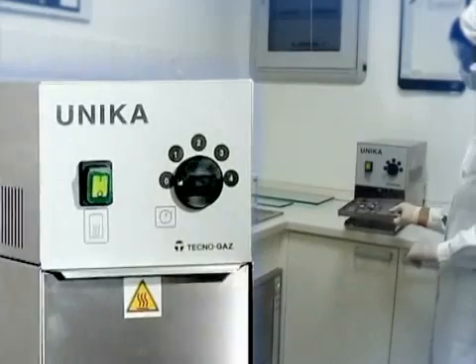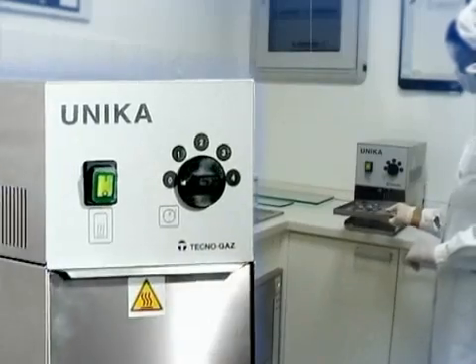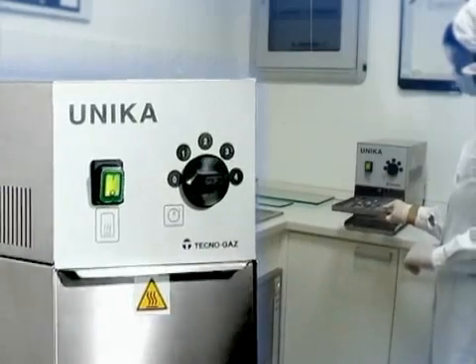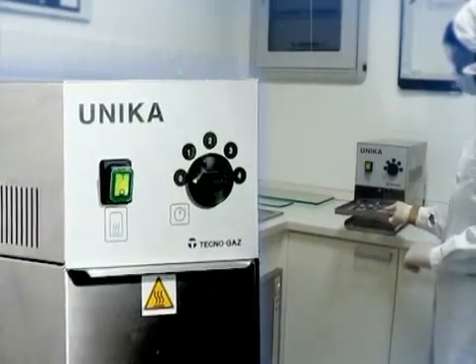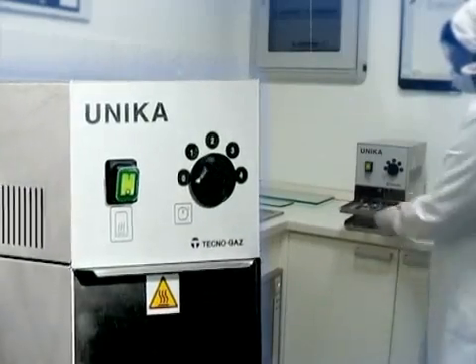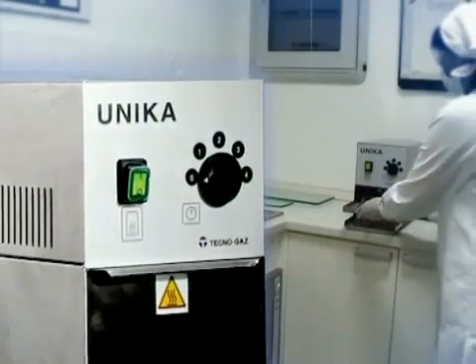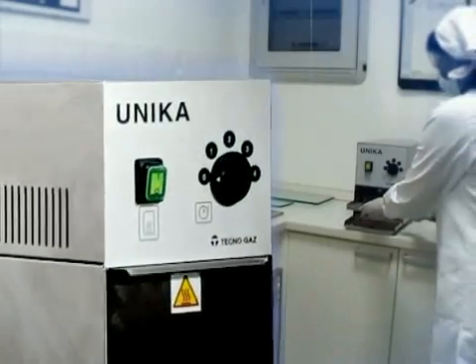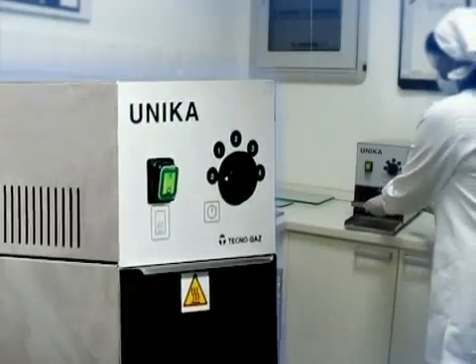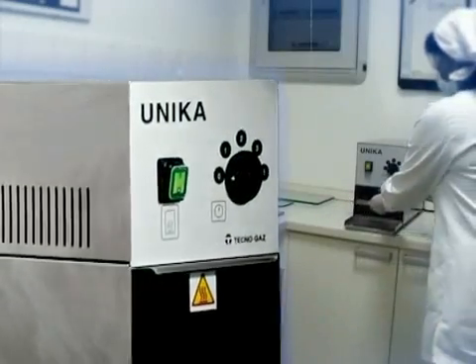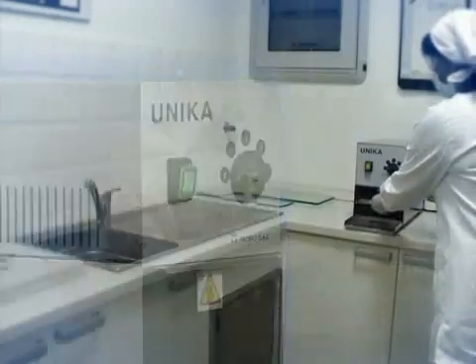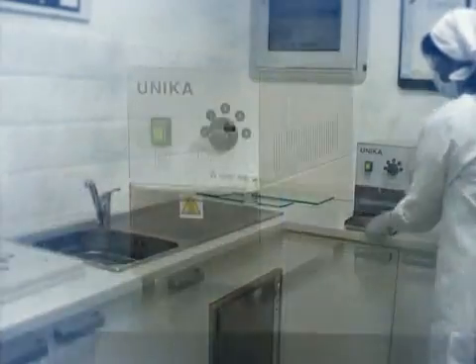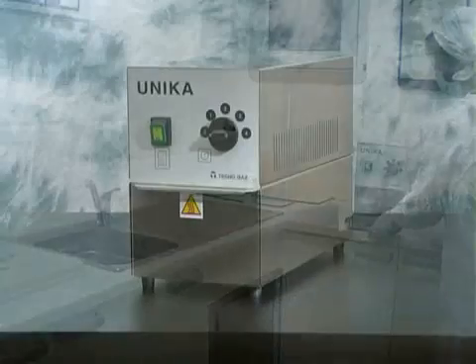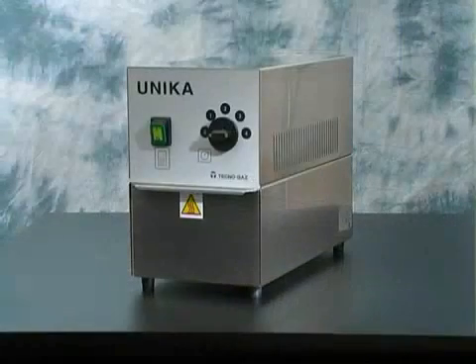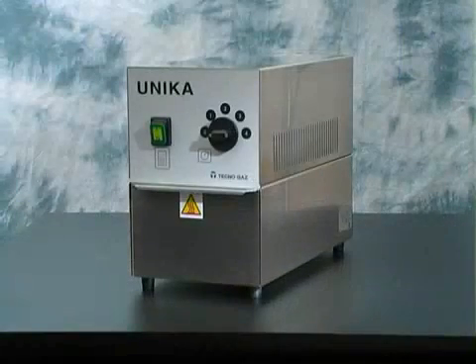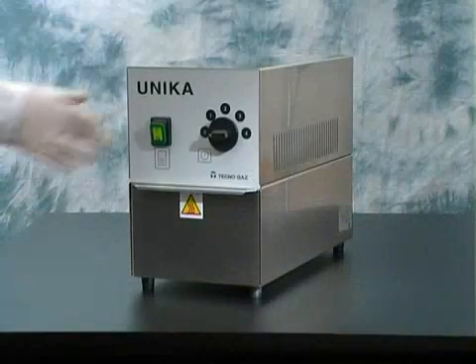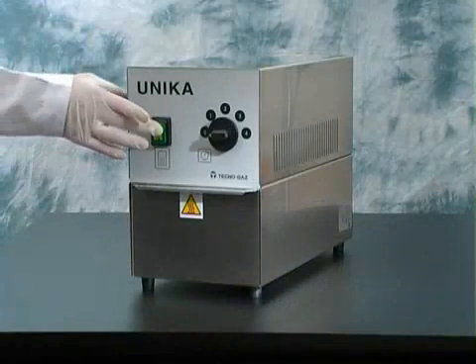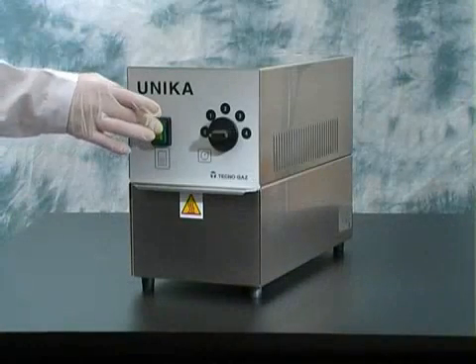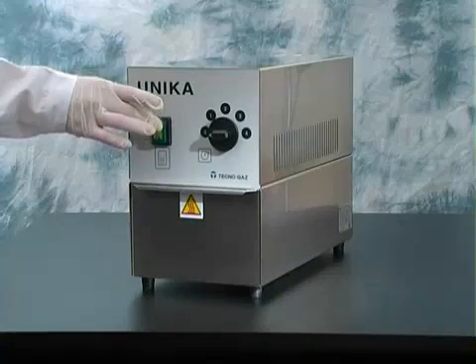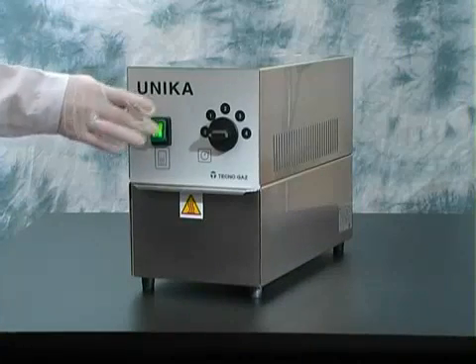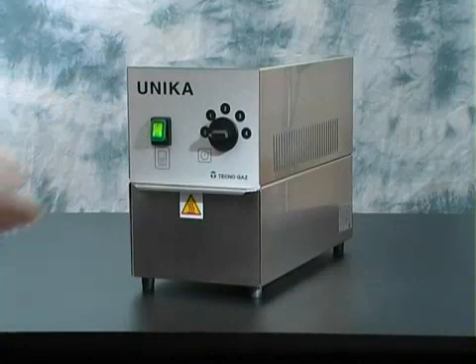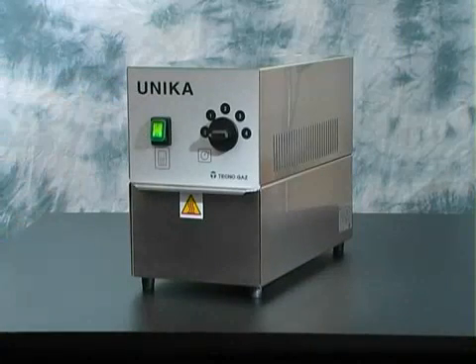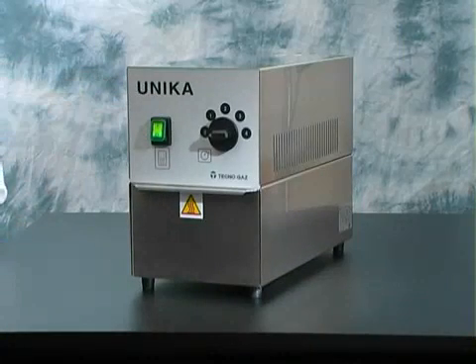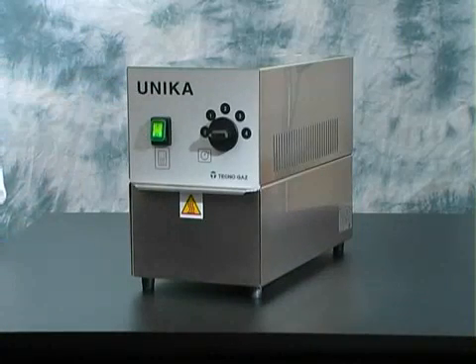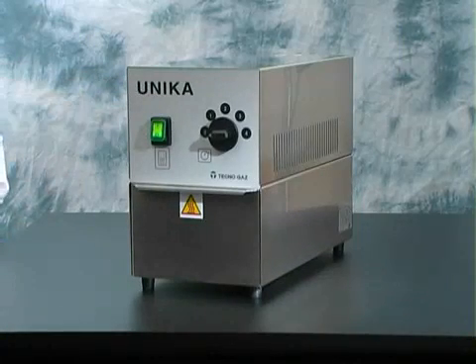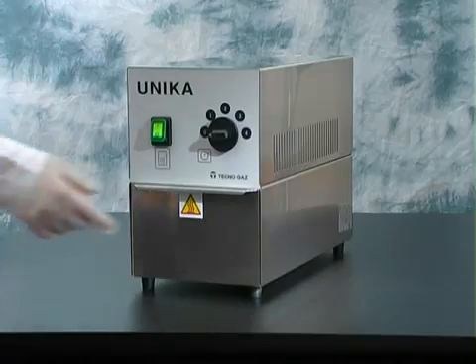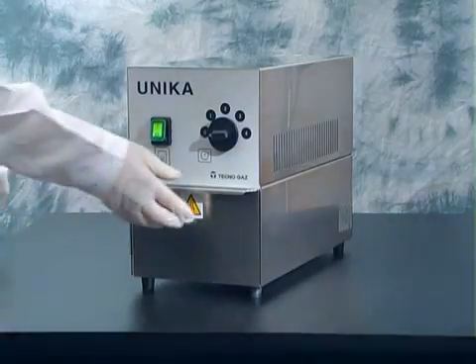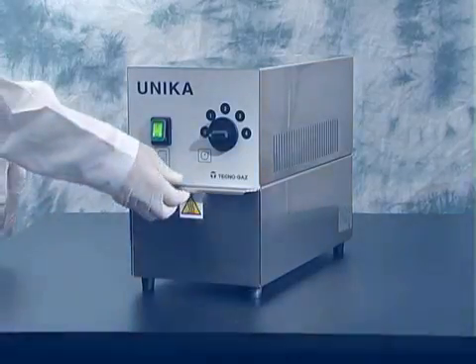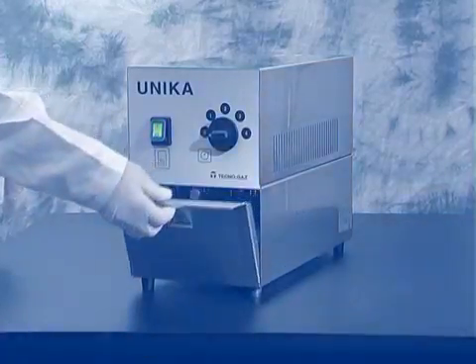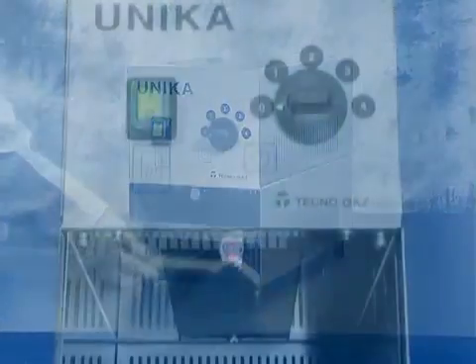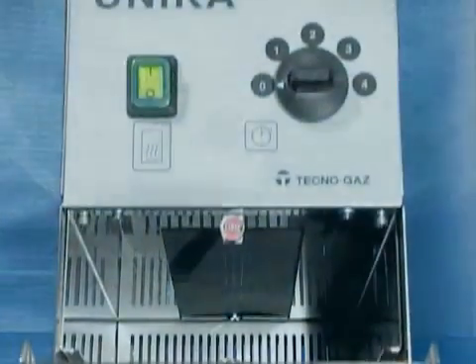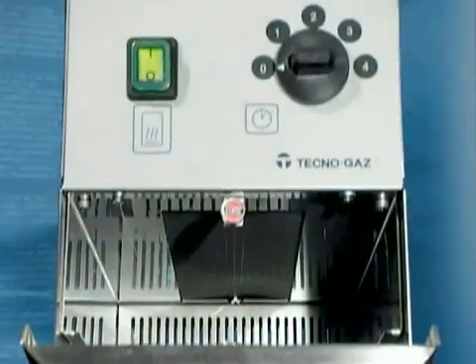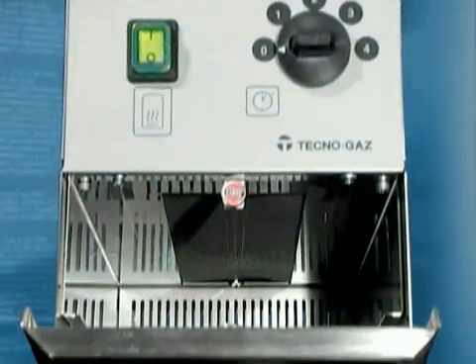Technogaz has created the Unica, an exclusive device especially designed to guarantee perfect drying. Unica is entirely made of stainless steel and is simple, practical and quick to use.